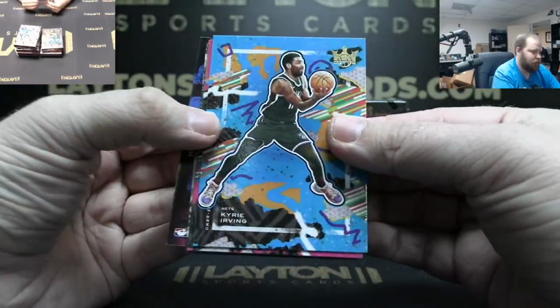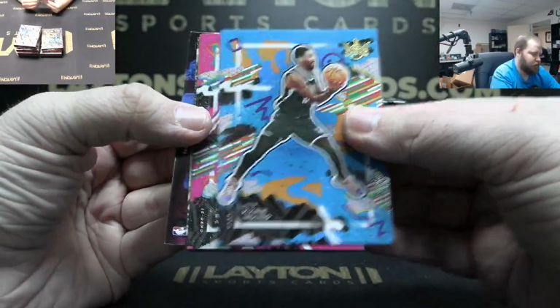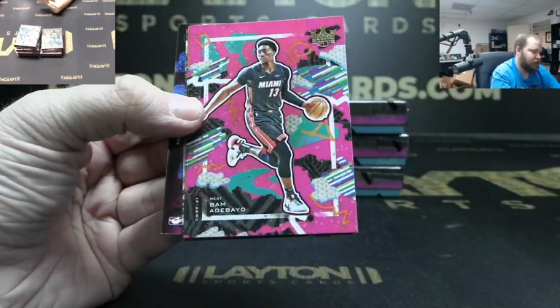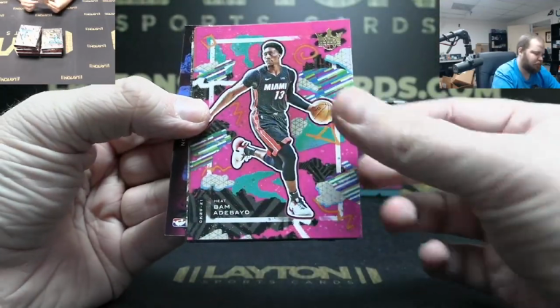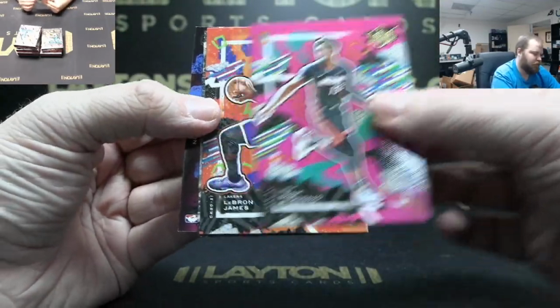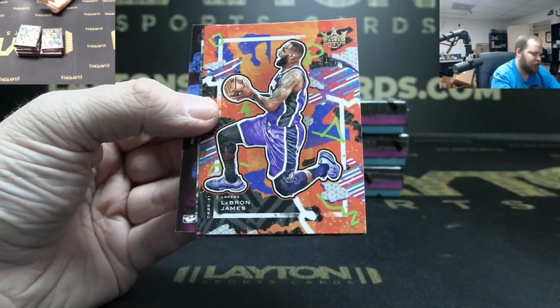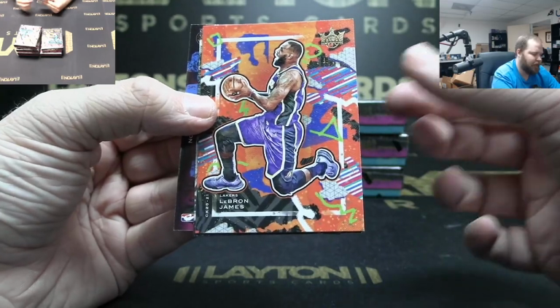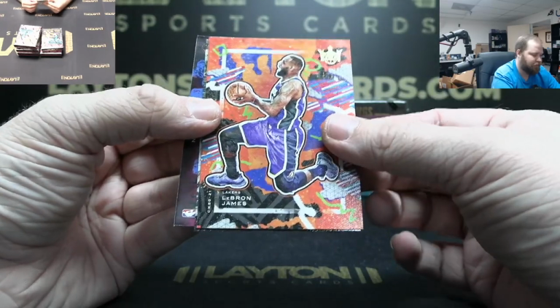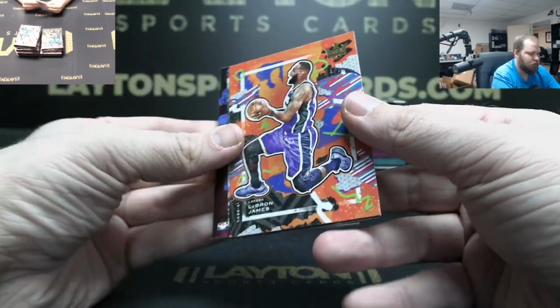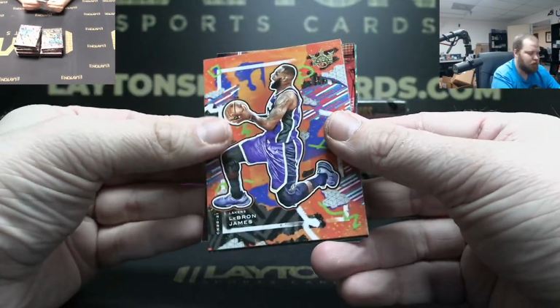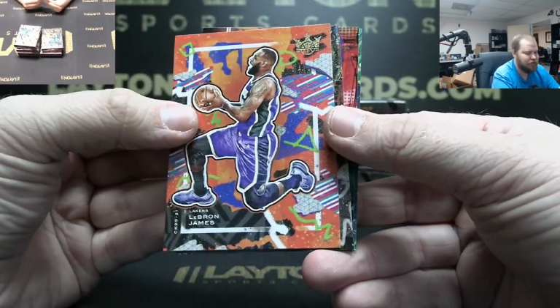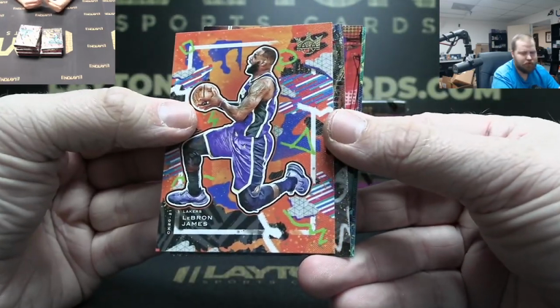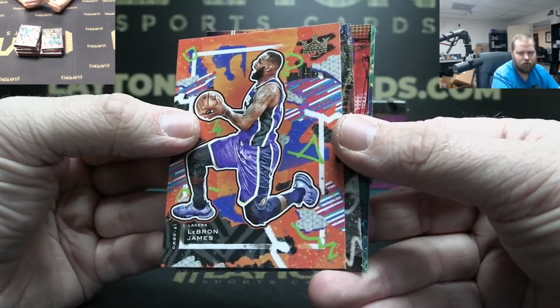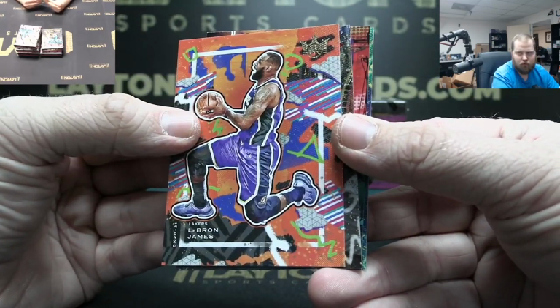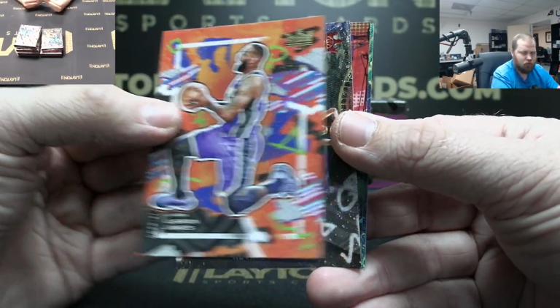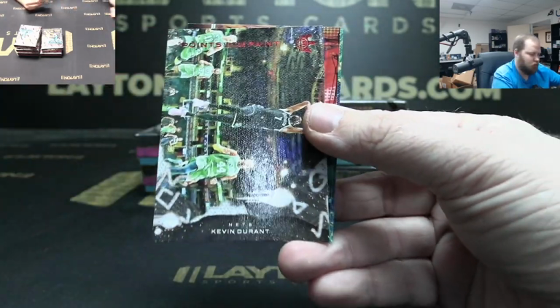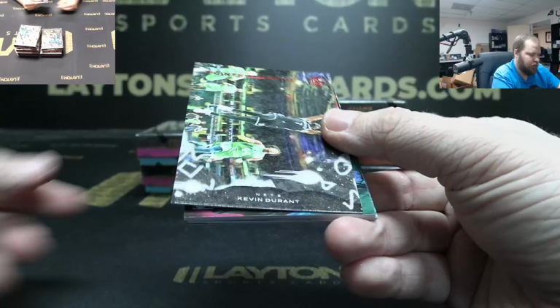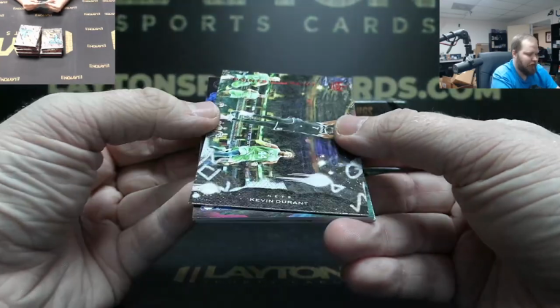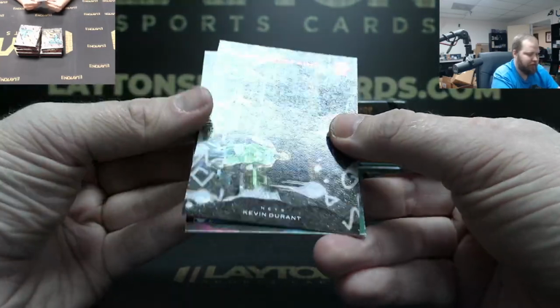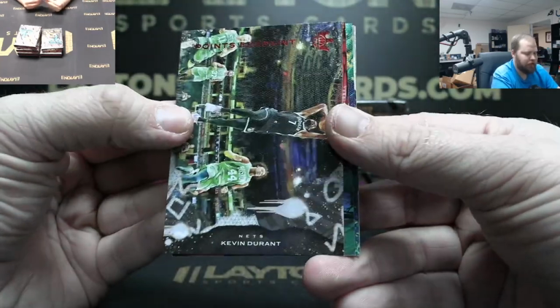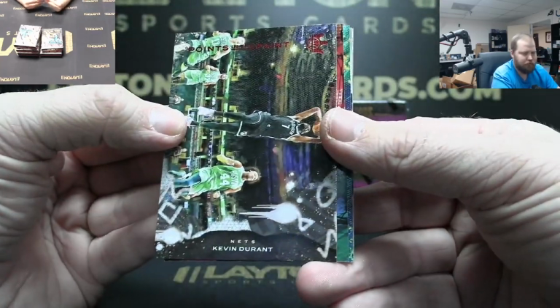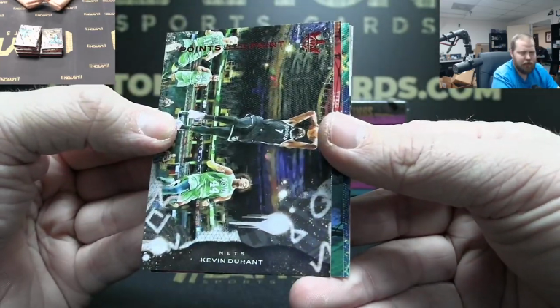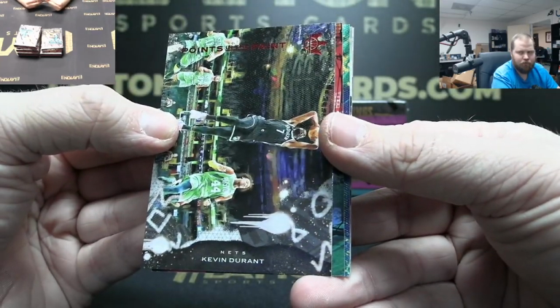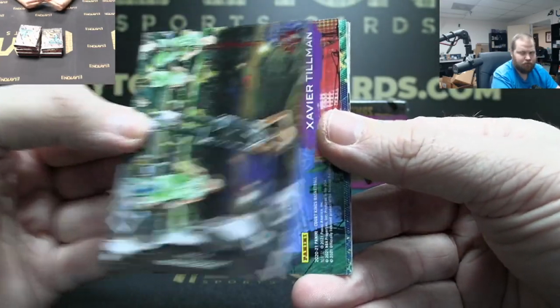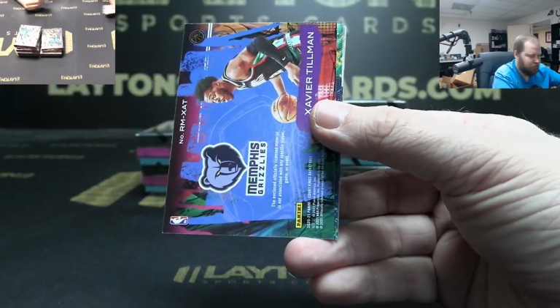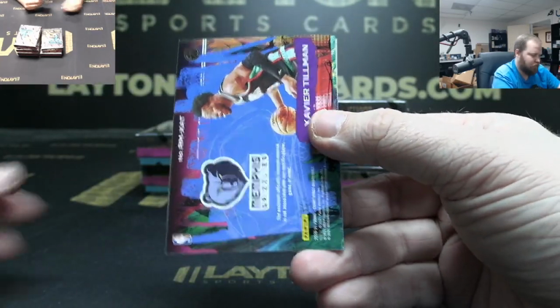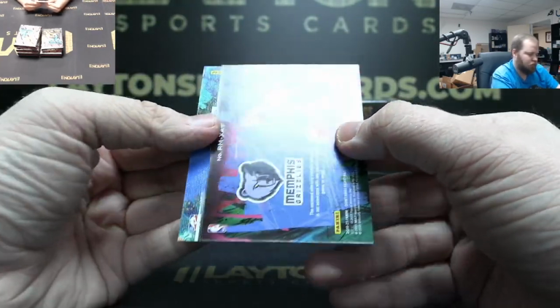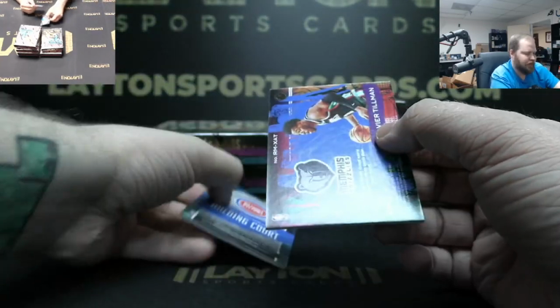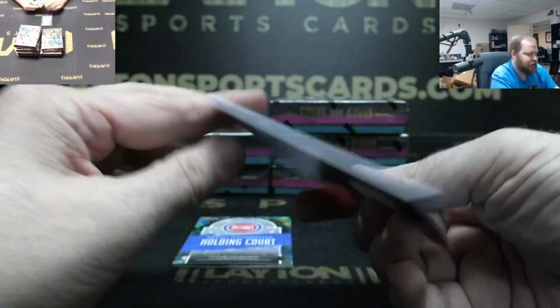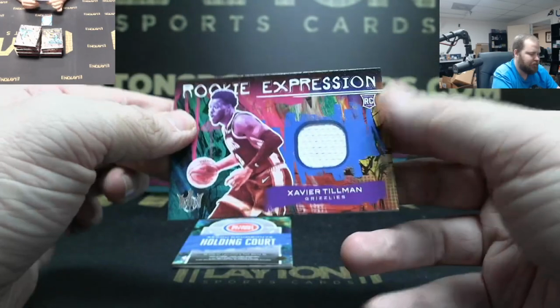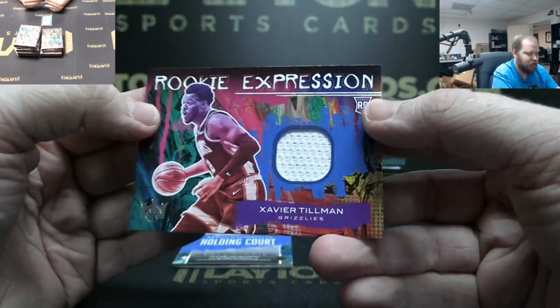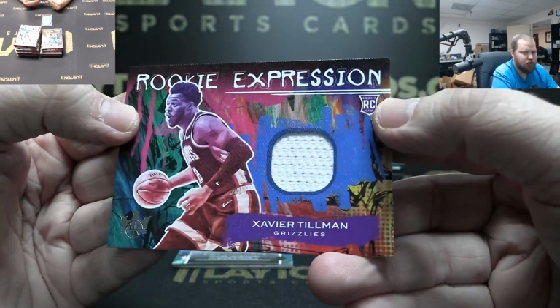Khris Middleton, Adebayo, LeBron James base. Got red Kevin Durant to 149. Grizzlies Xavier Tillman jersey.